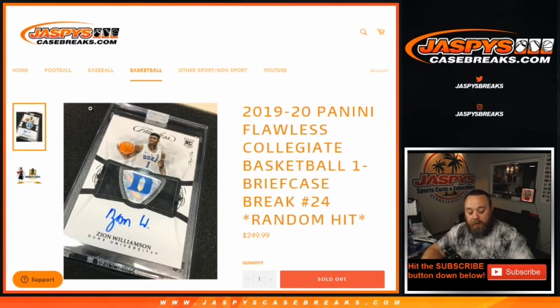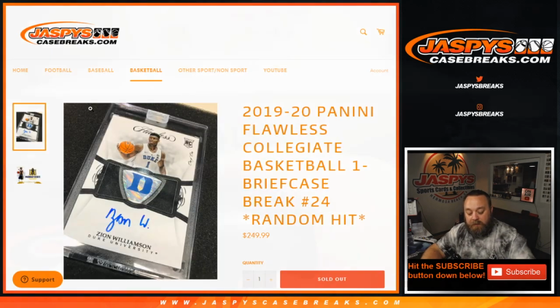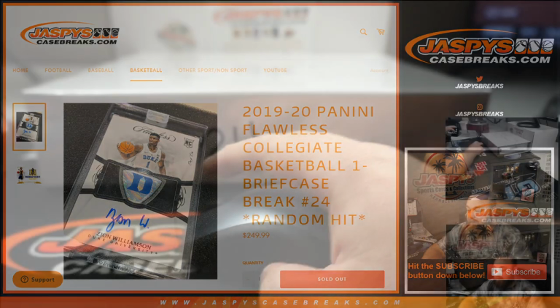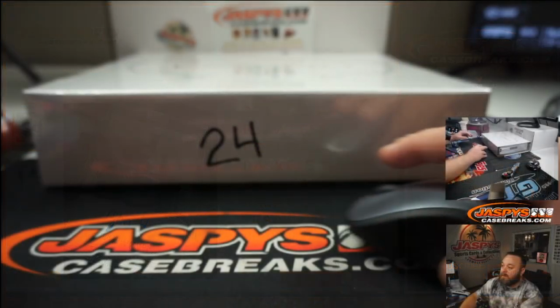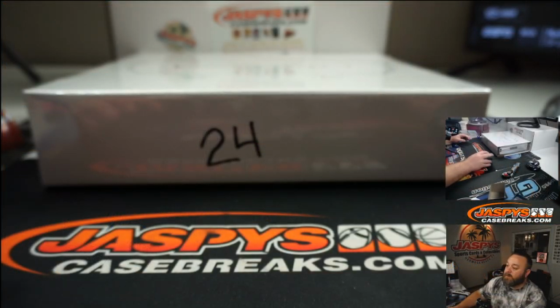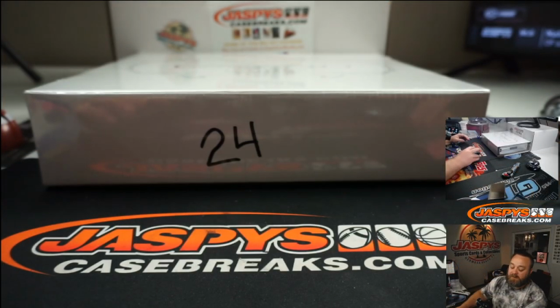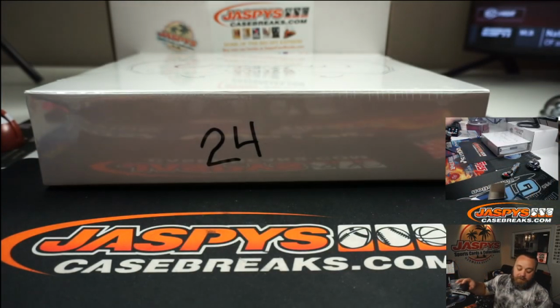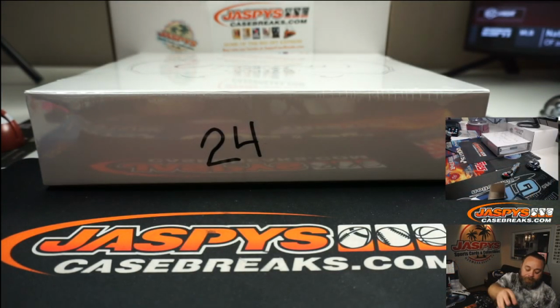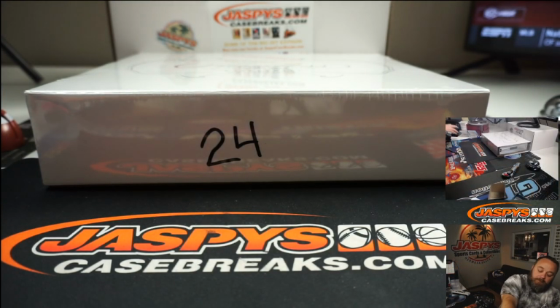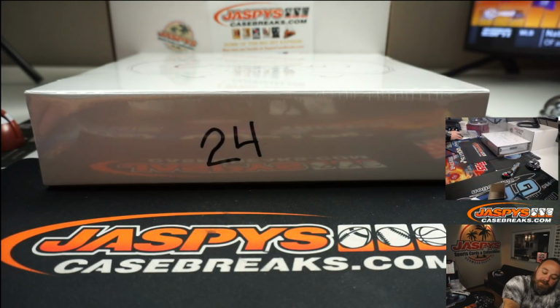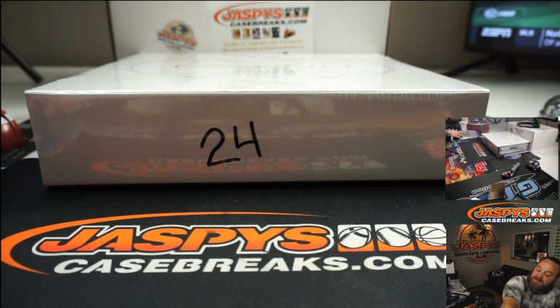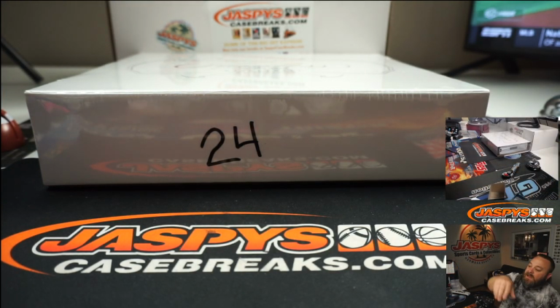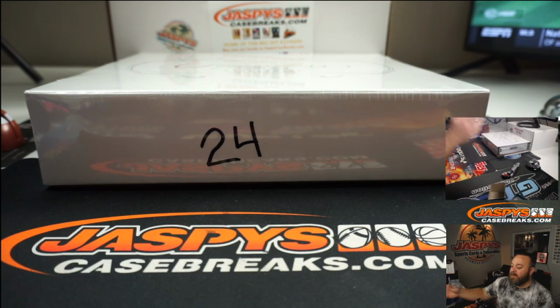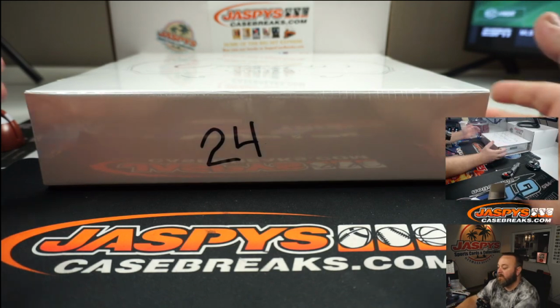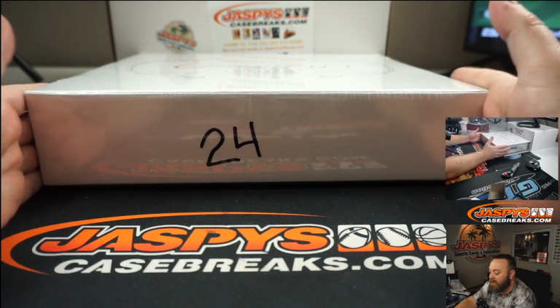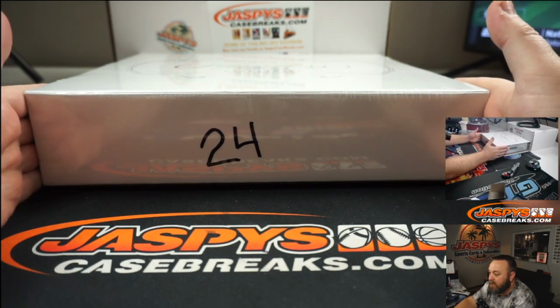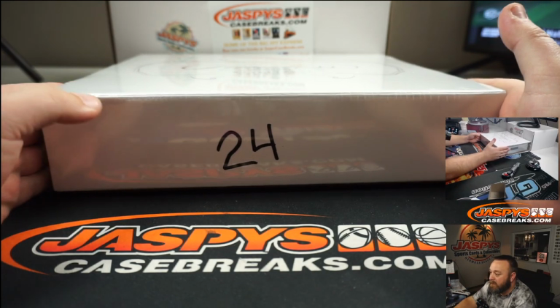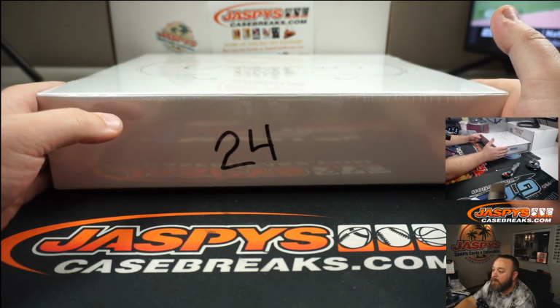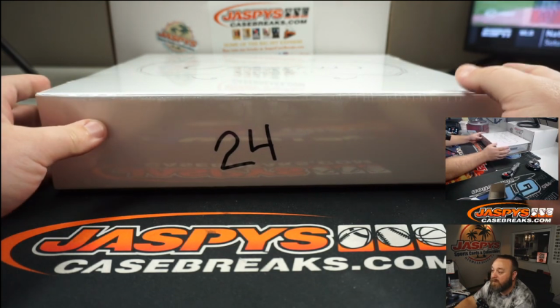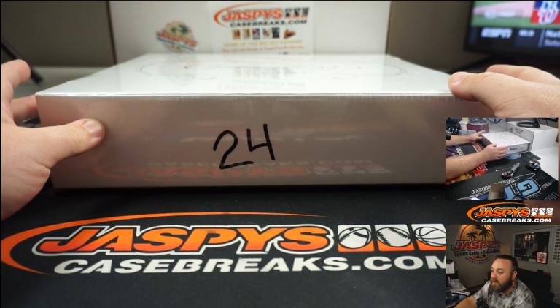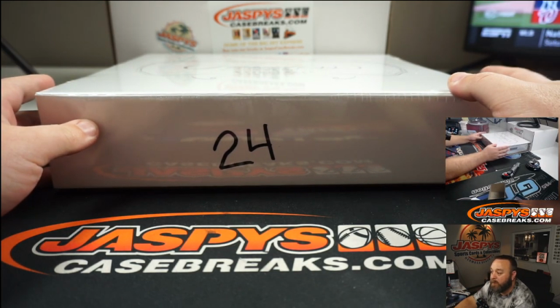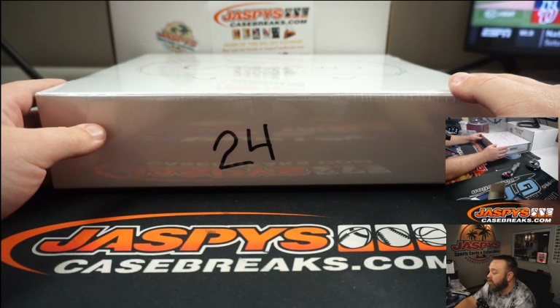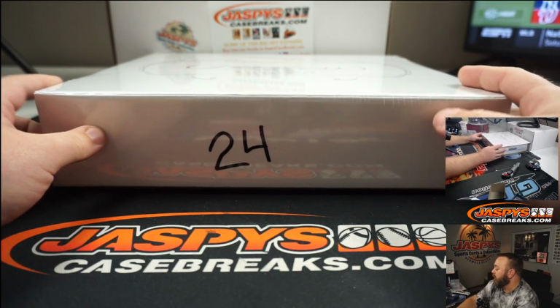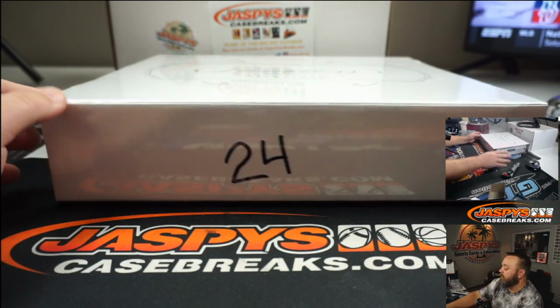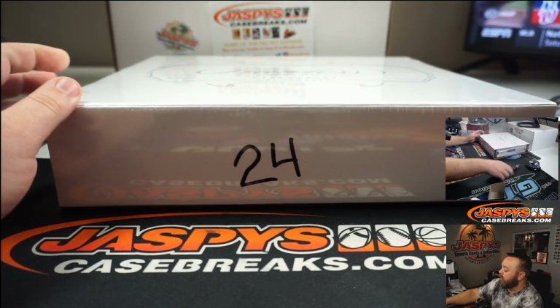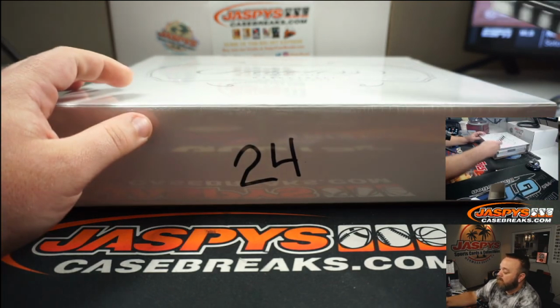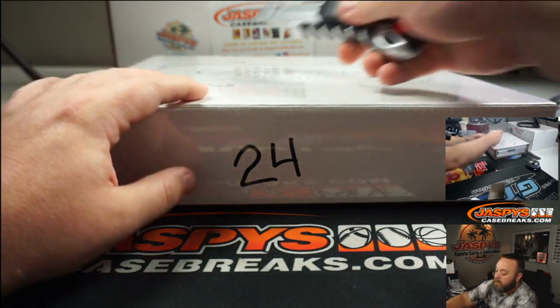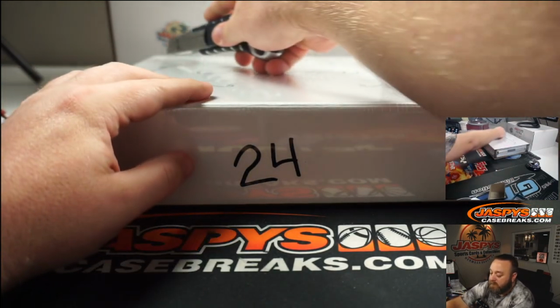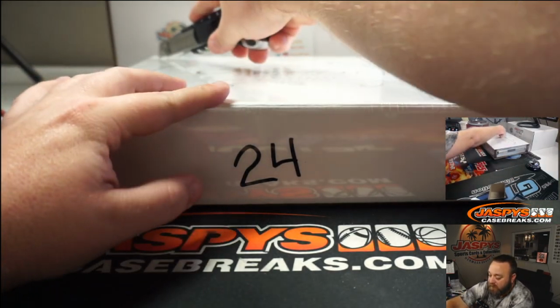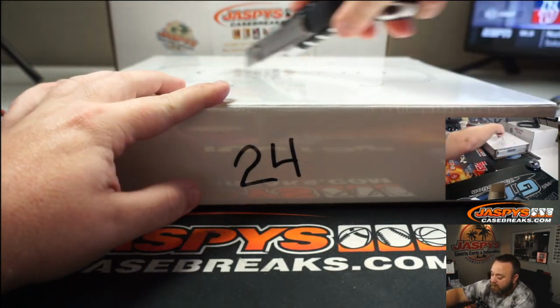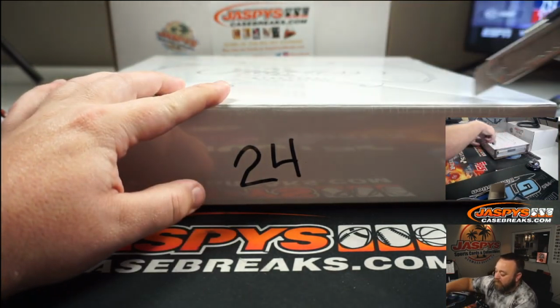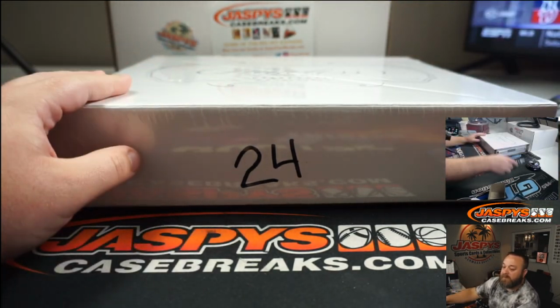So congrats to everybody that won a spot and thank you to everybody that bought a spot full-on, and Chris for getting in the last spot mojo. We're gonna open up the briefcase and take a look at all the hits. We're gonna enter those into a random.org randomizer, then add them to a spreadsheet and see how it pans out. Here is the briefcase — this is the second half of the case. The first briefcase was break 23.